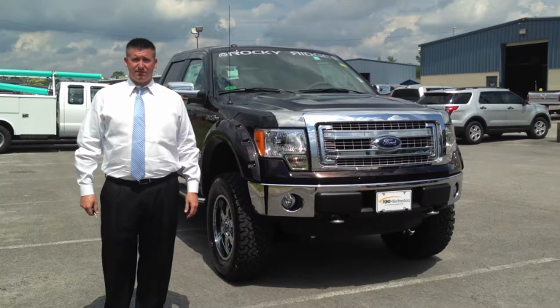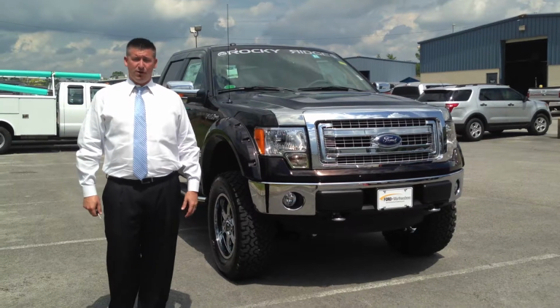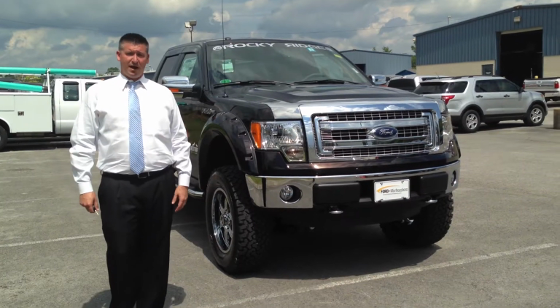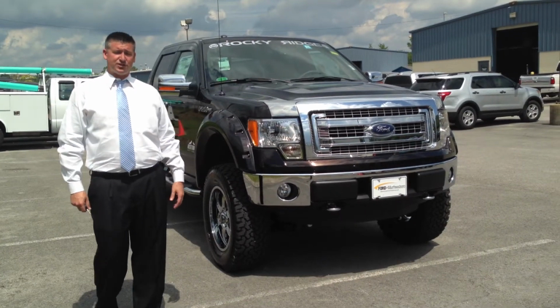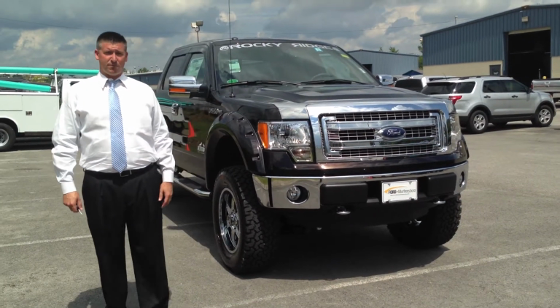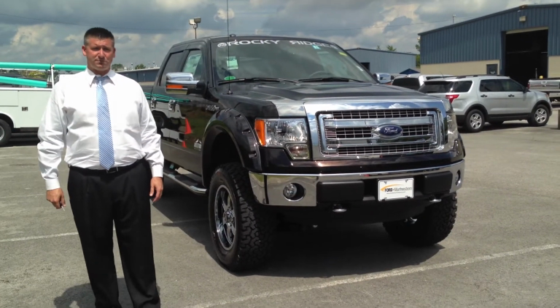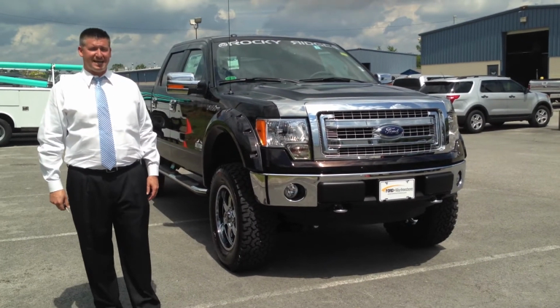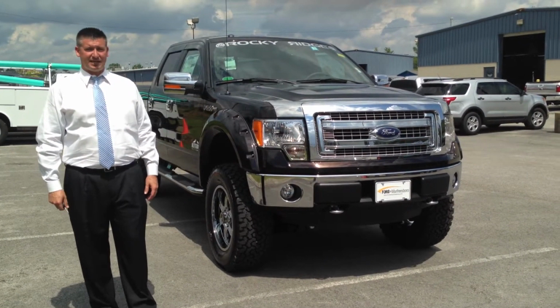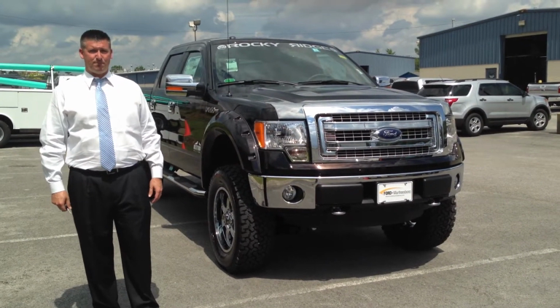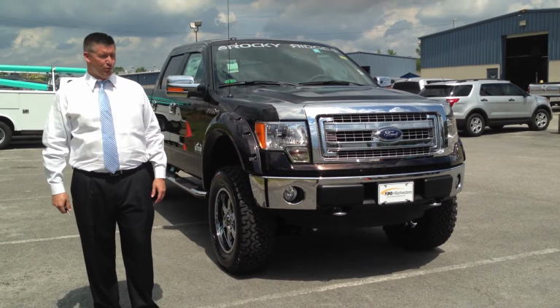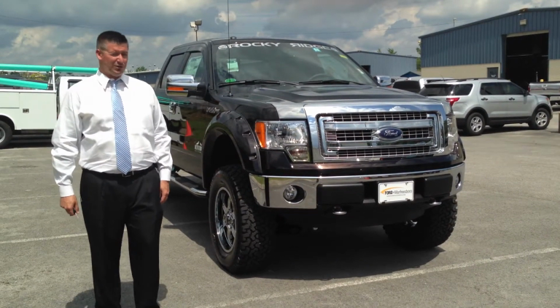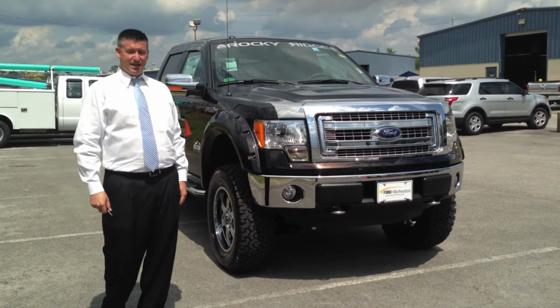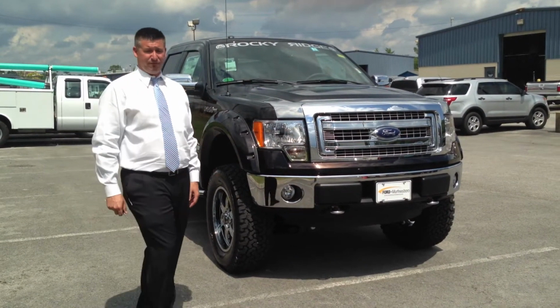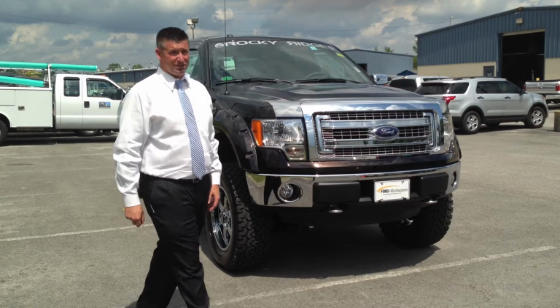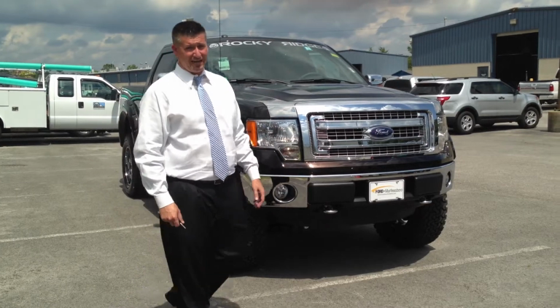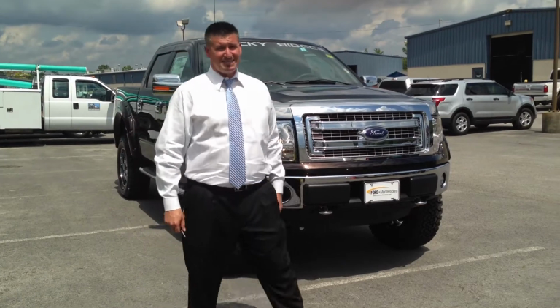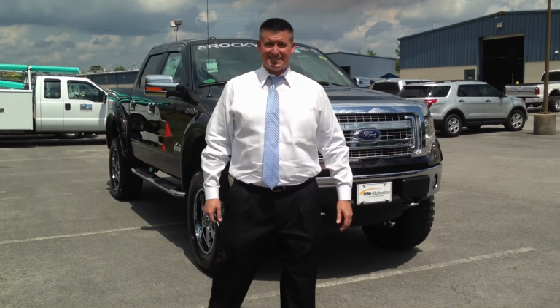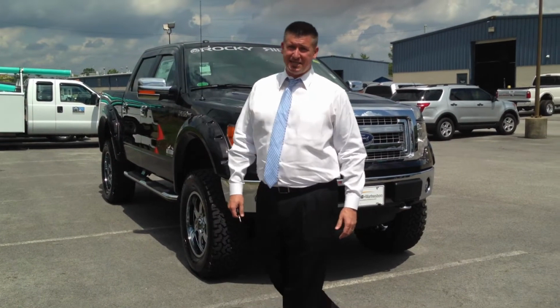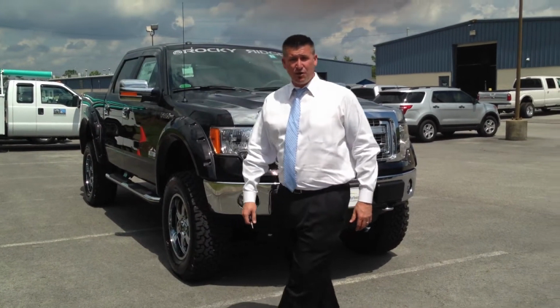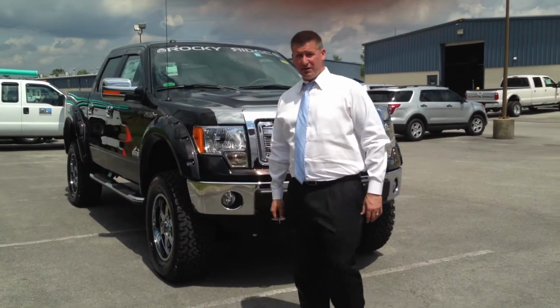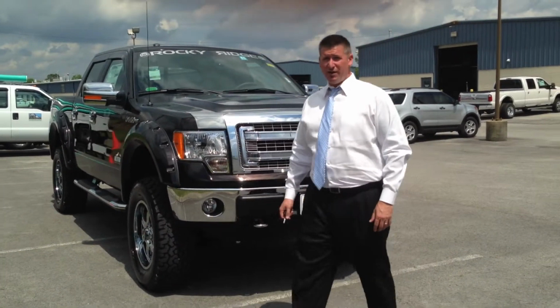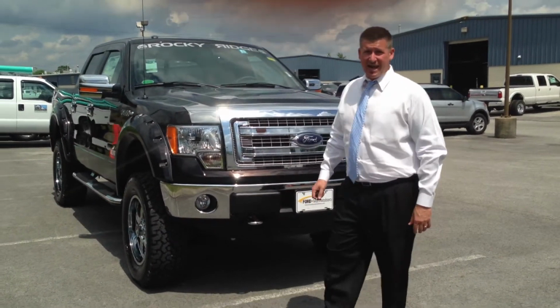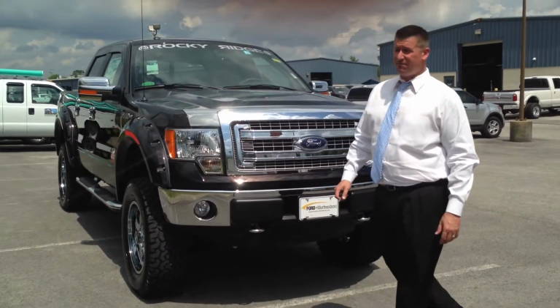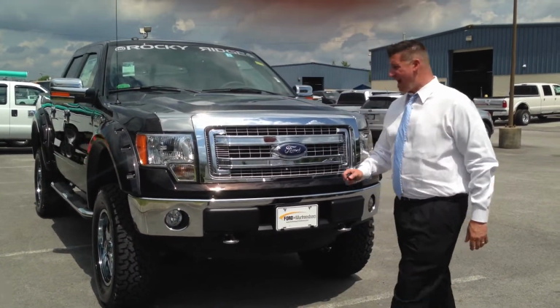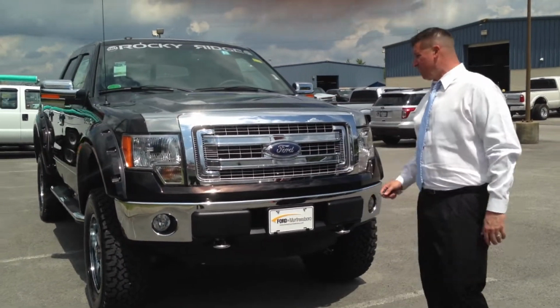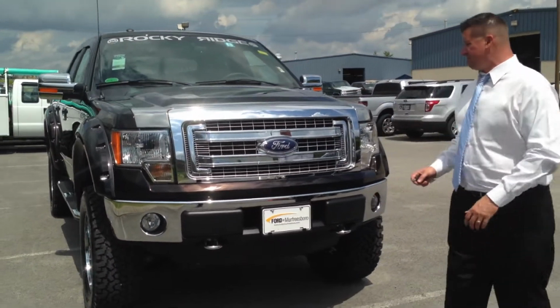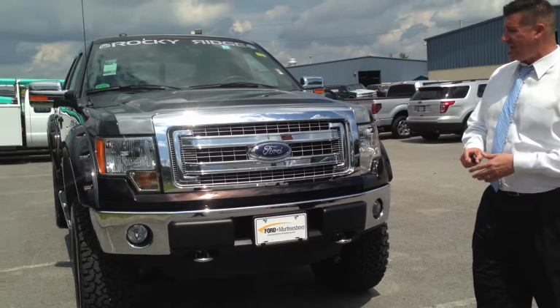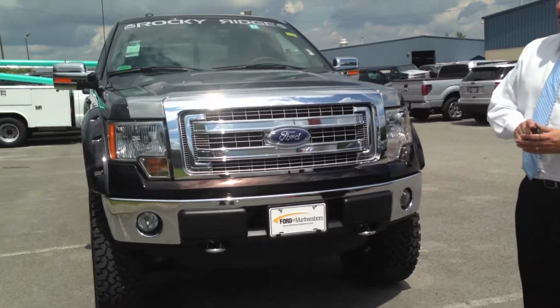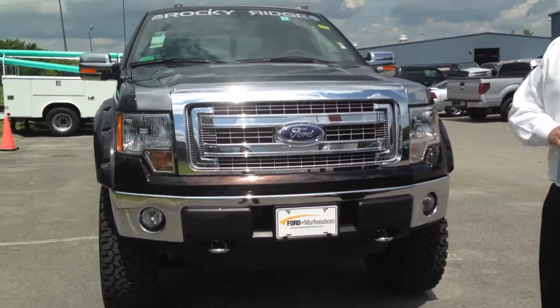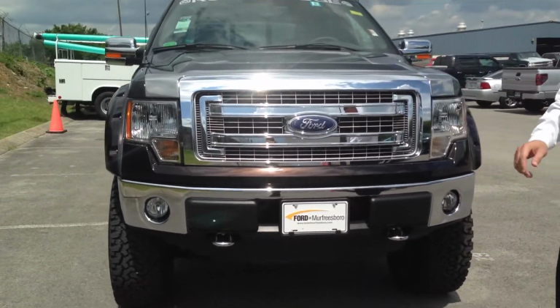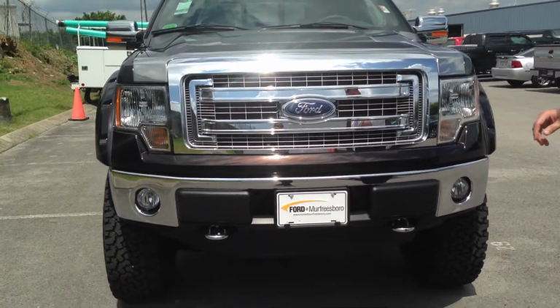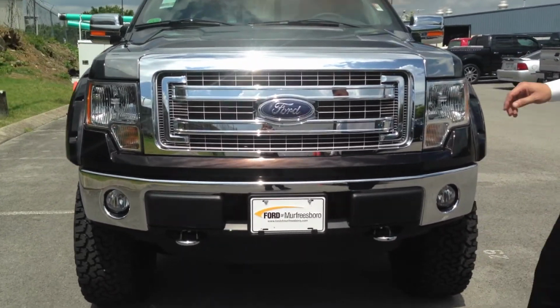Hello everybody, Ryan Graytrek, Ford of Murfreesboro, taking a look at a new Rocky Ridge F-150 we just got in. It's an XLT 302A chassis, 5.0 liter V8, customized by Rocky Ridge.